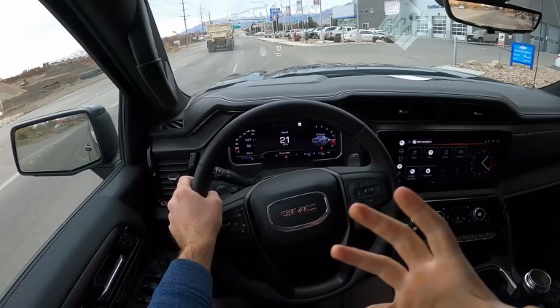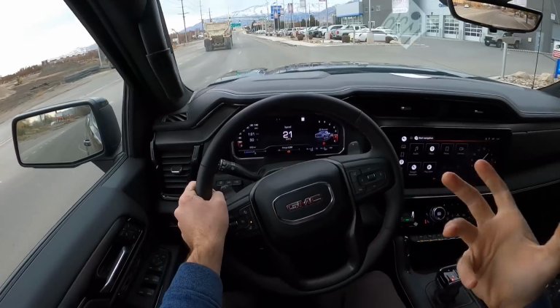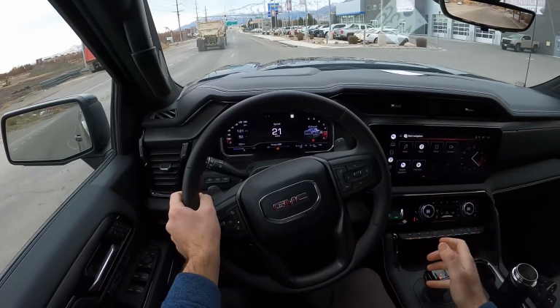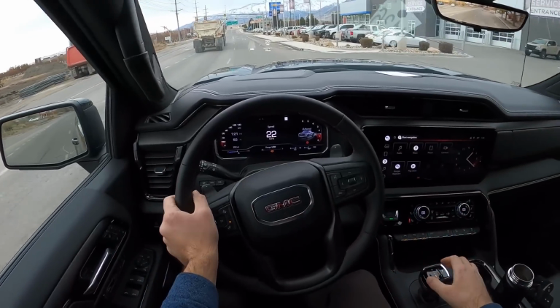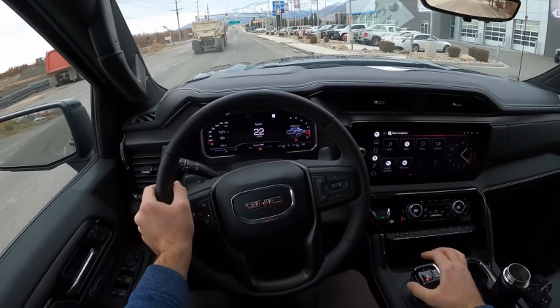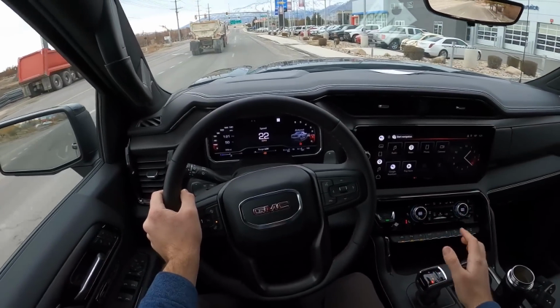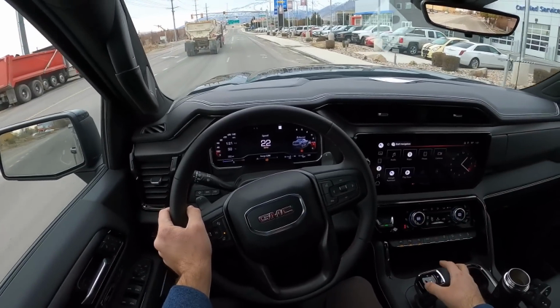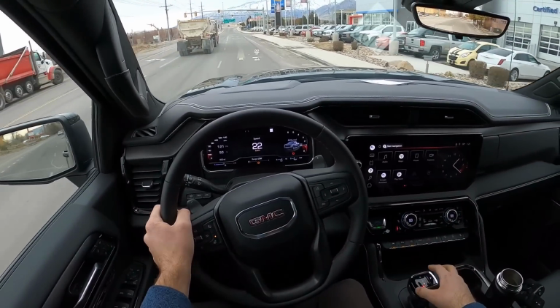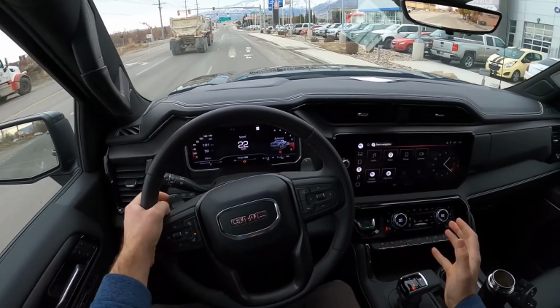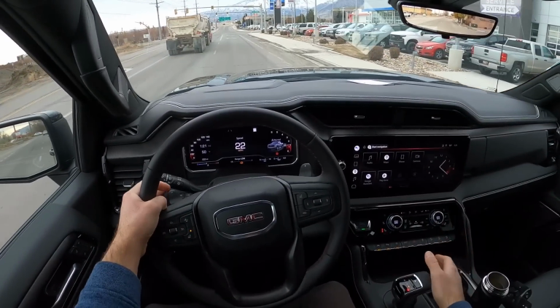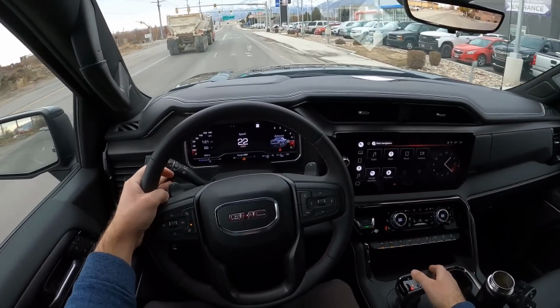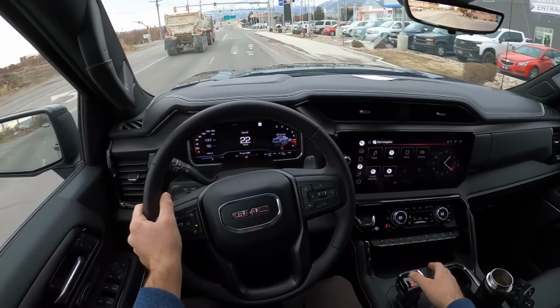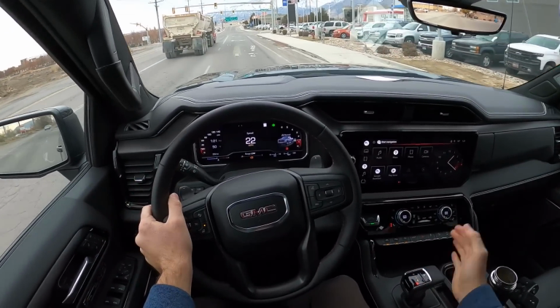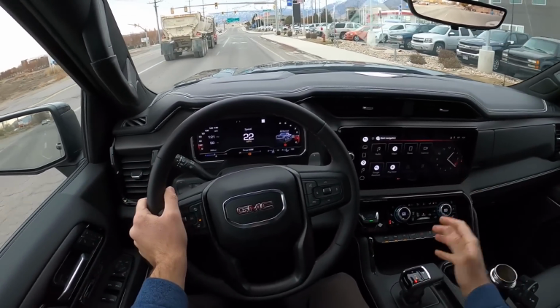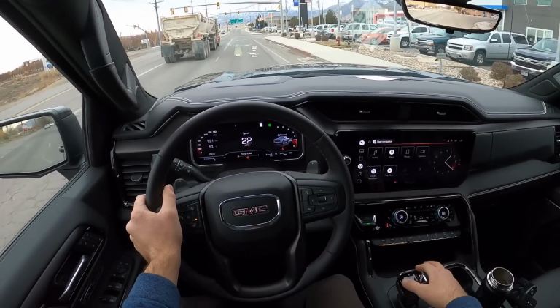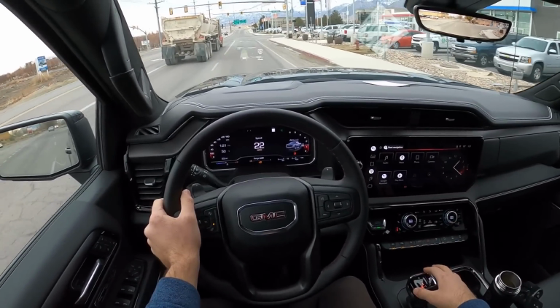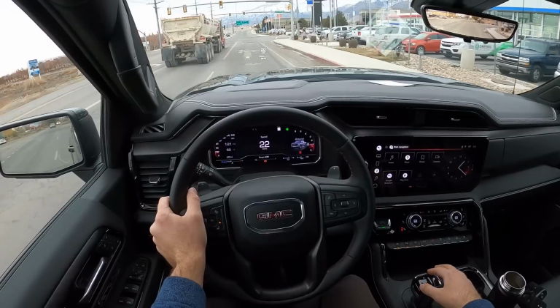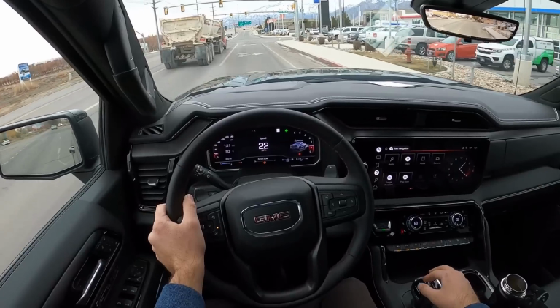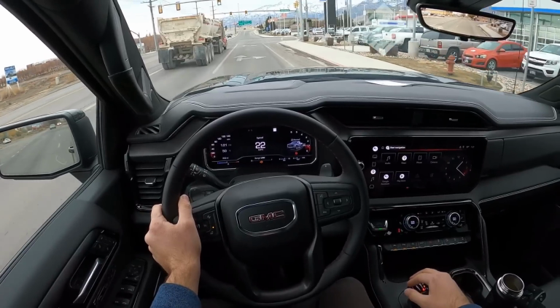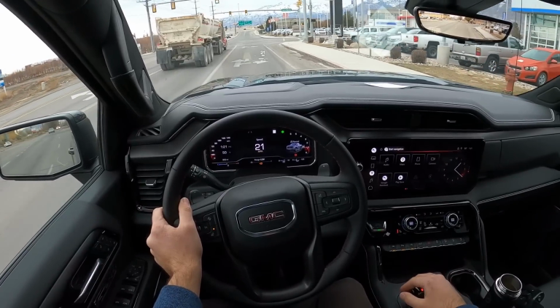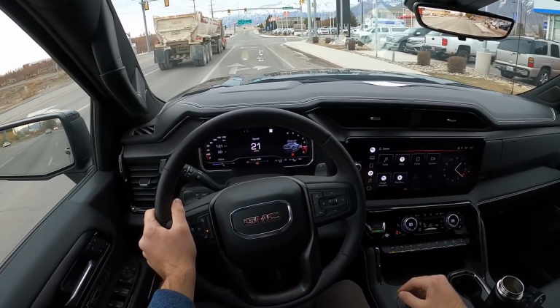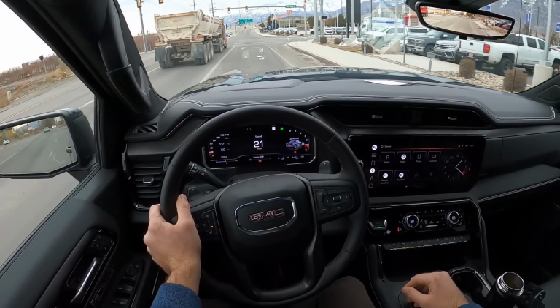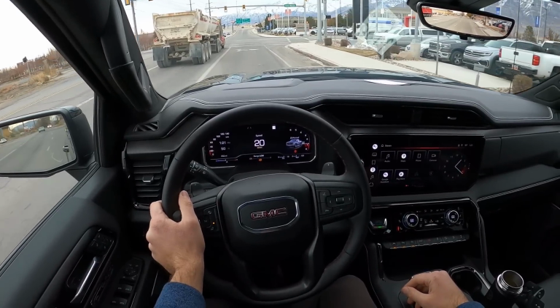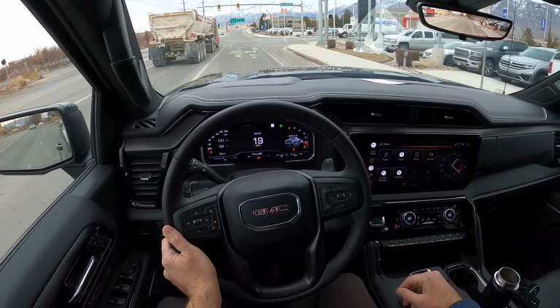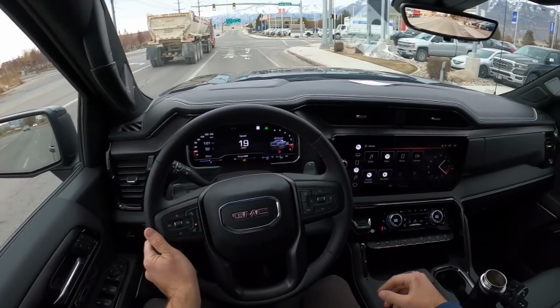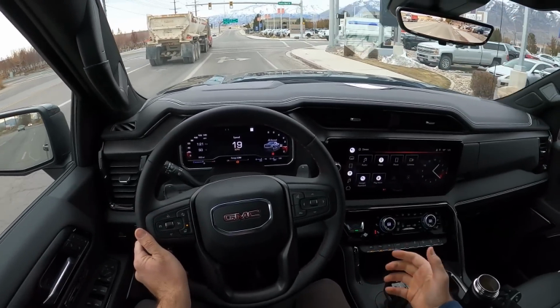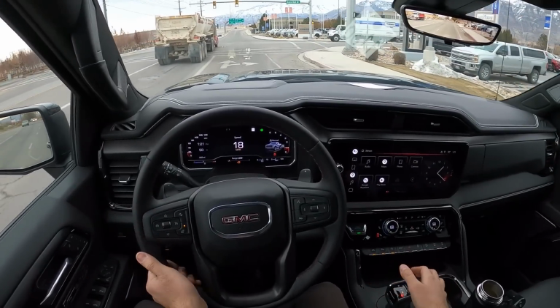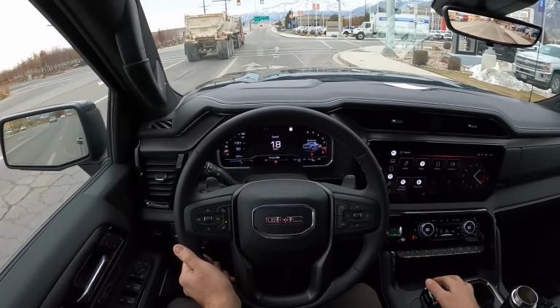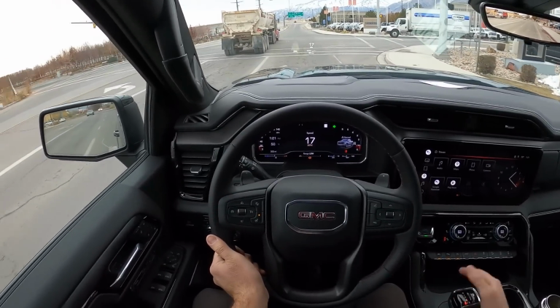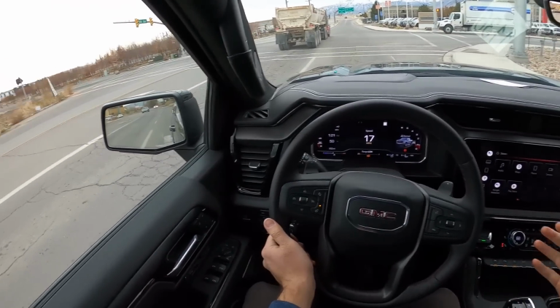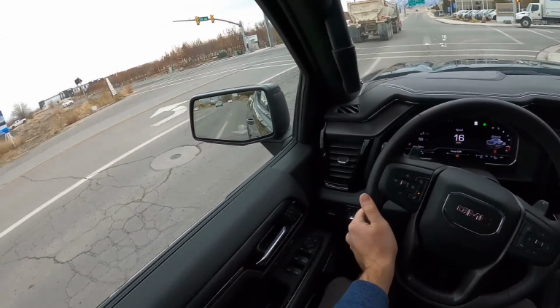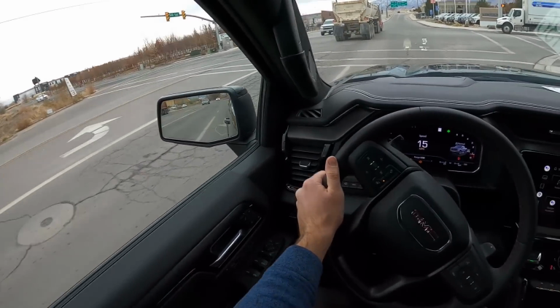Like the new Ford F-150, for example, that kind of starts to feel more car-like — whereas this, if you like the truck feel, that's kind of what this gives you. So overall, AT4X: super capable off-road. I did take one off-road and it just did not struggle whatsoever.